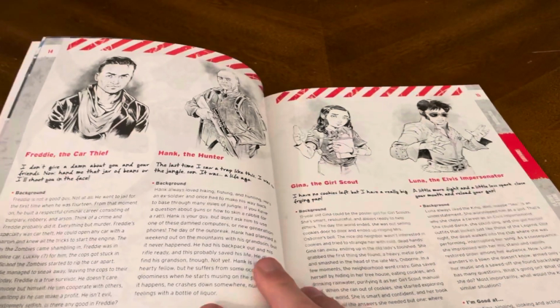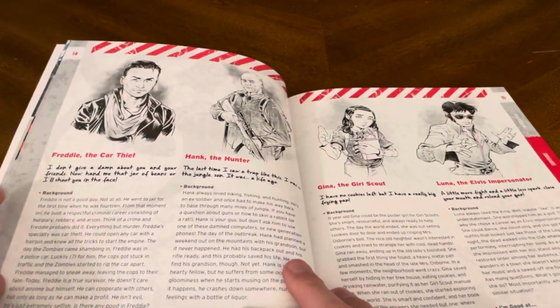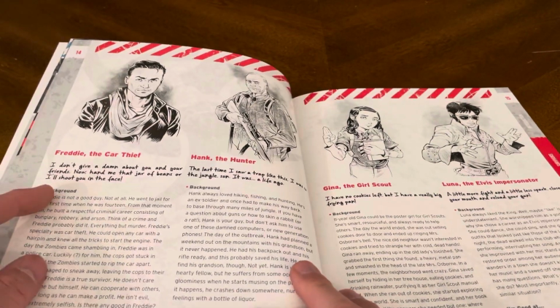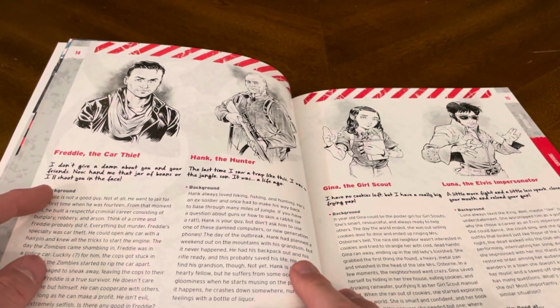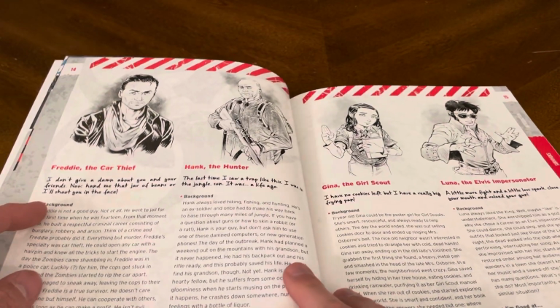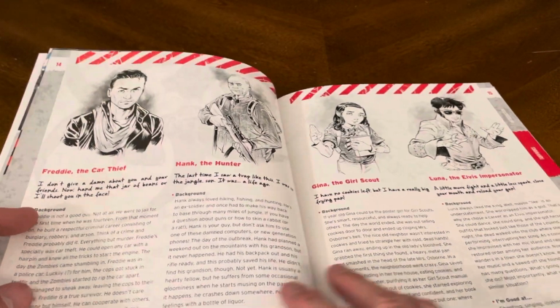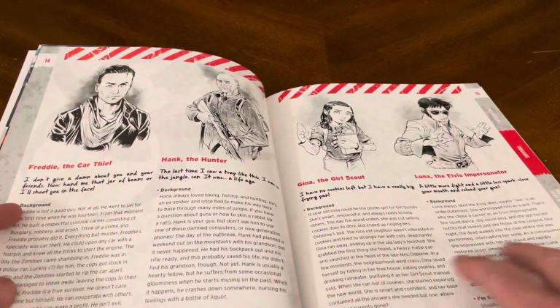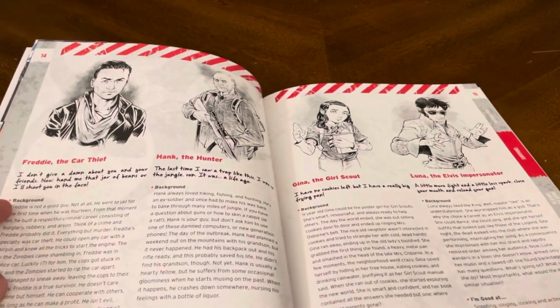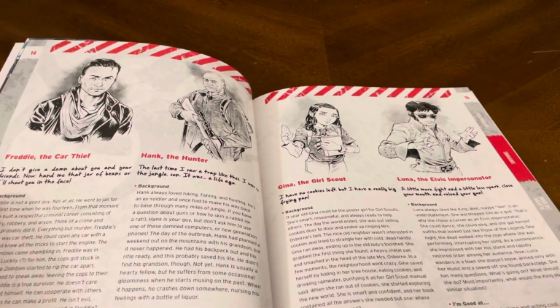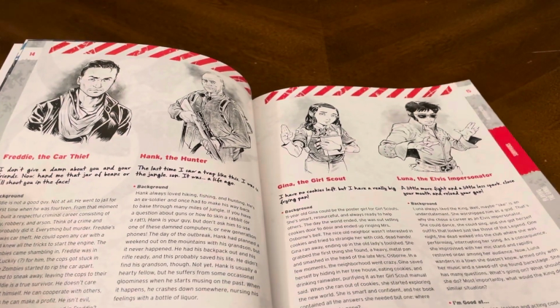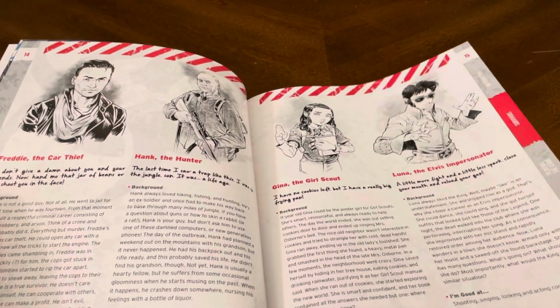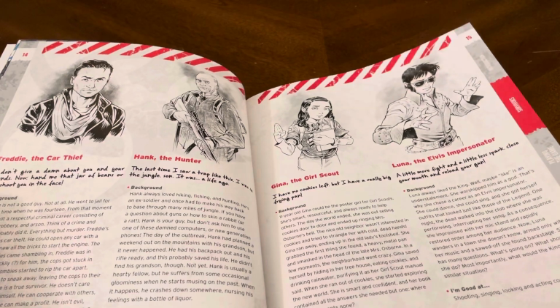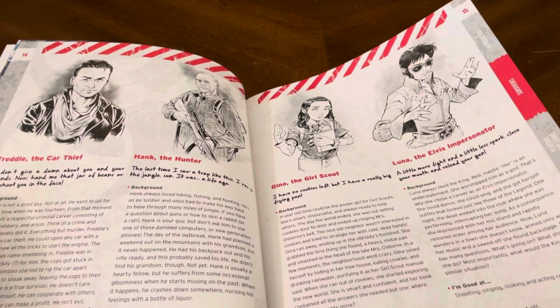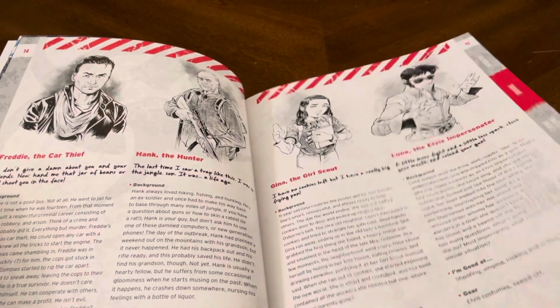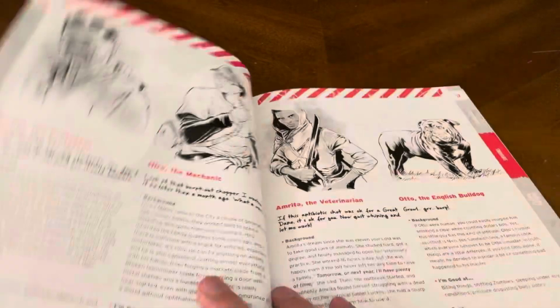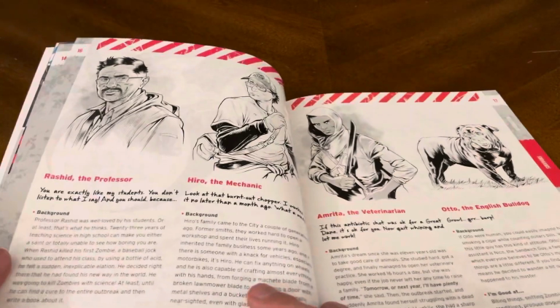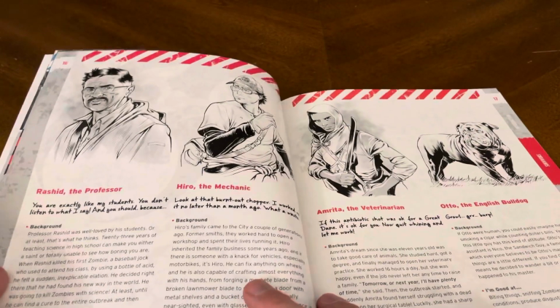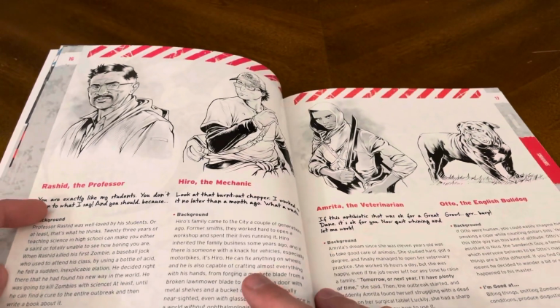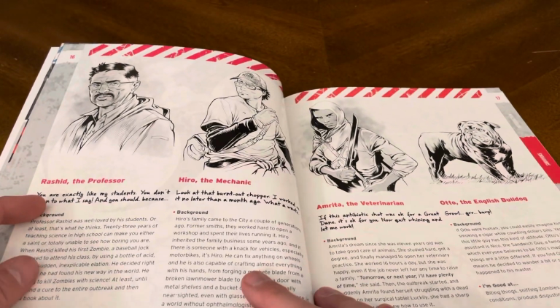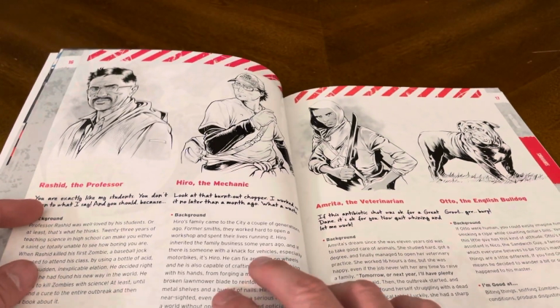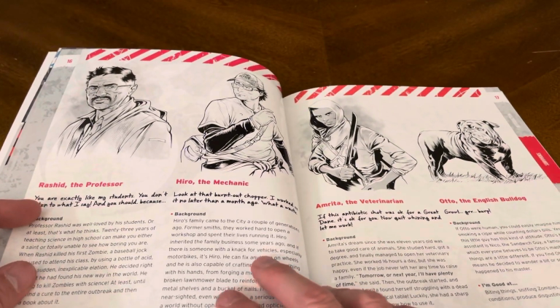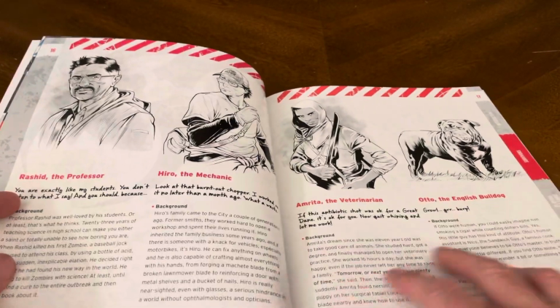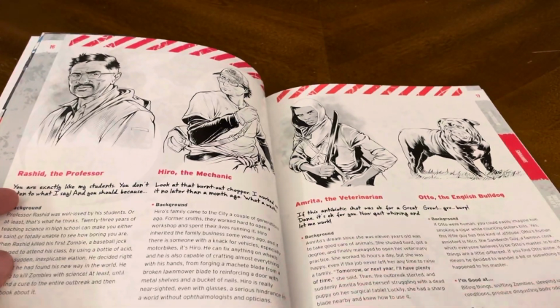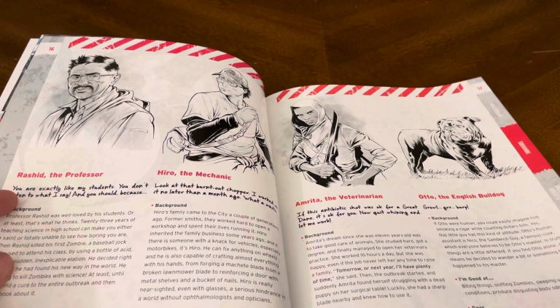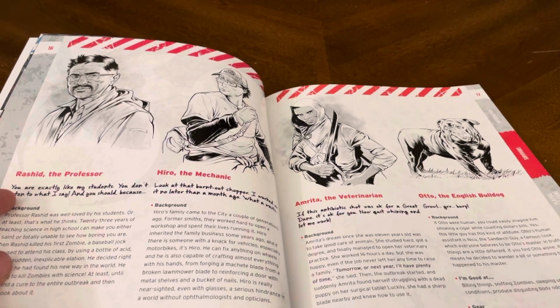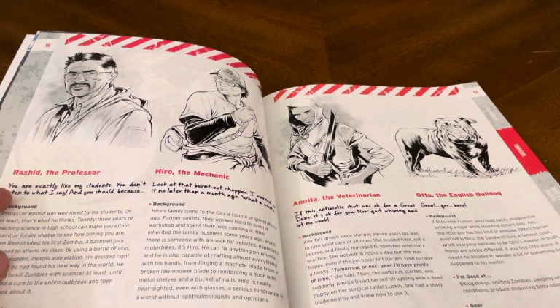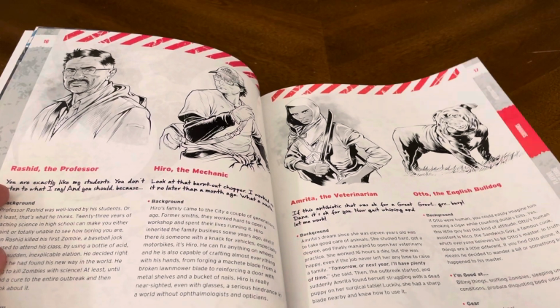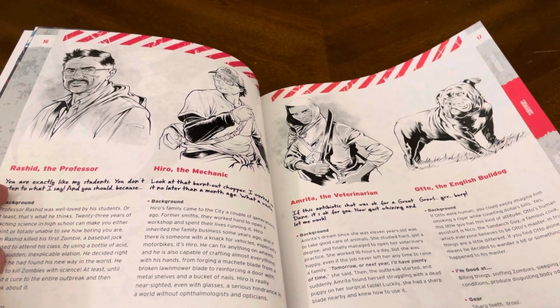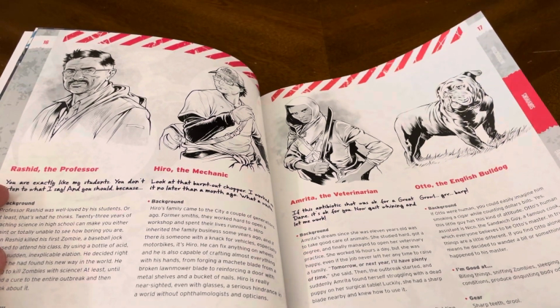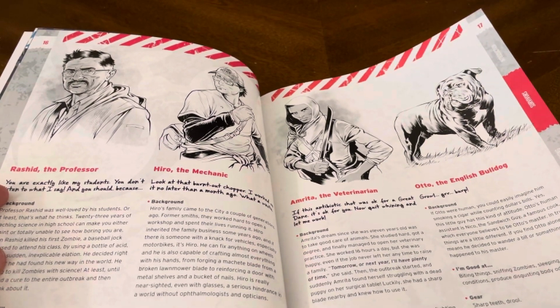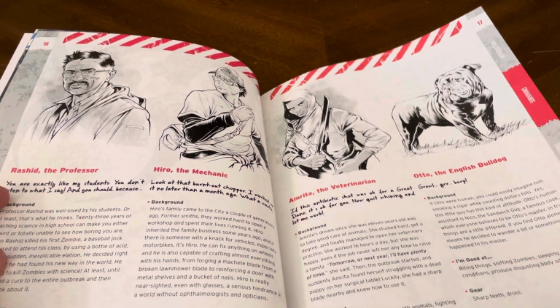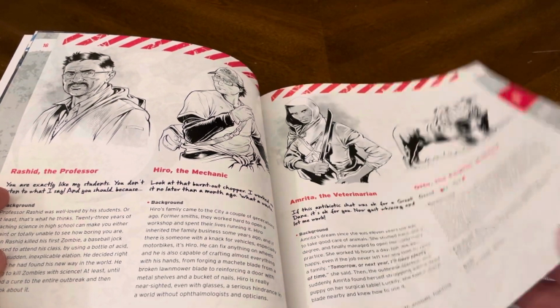Freddy the car thief, Hank the hunter, Gina the girl scout, Luna the Elvis impersonator, Rashid the professor, Hiro the mechanic, Amarita the veterinarian, Otto the English bulldog.